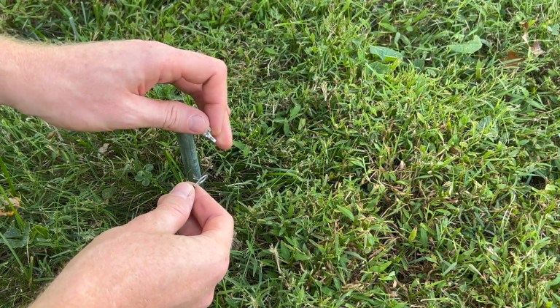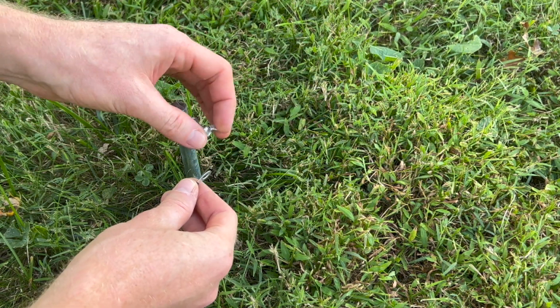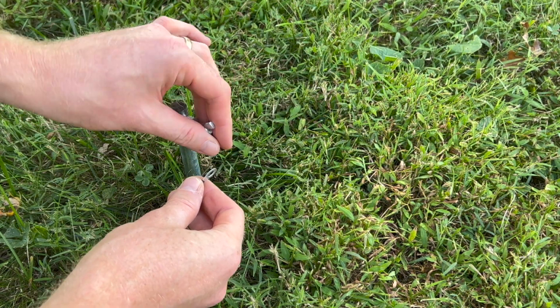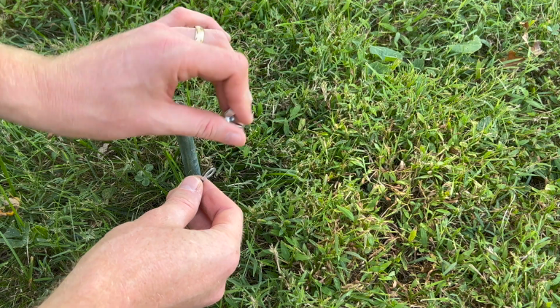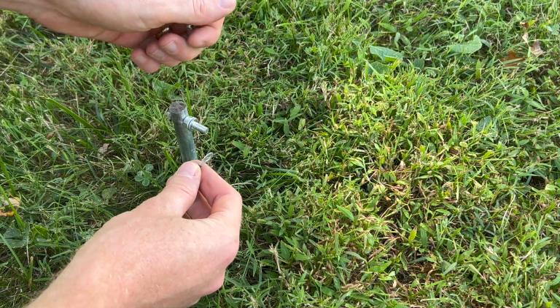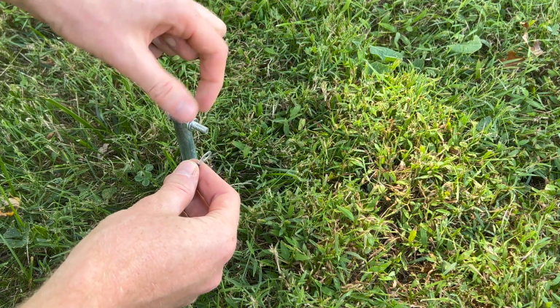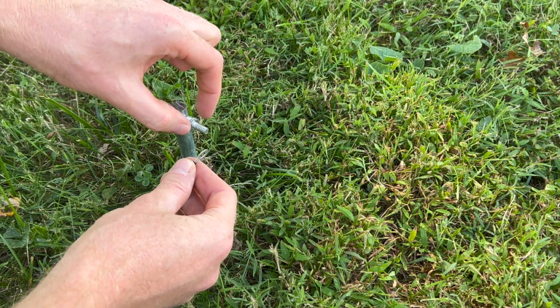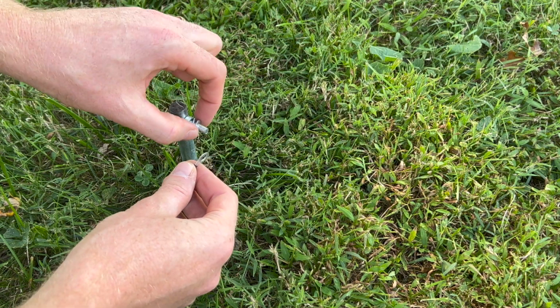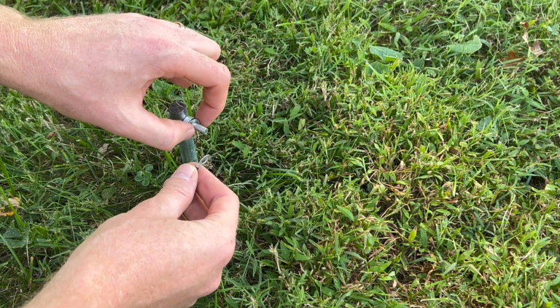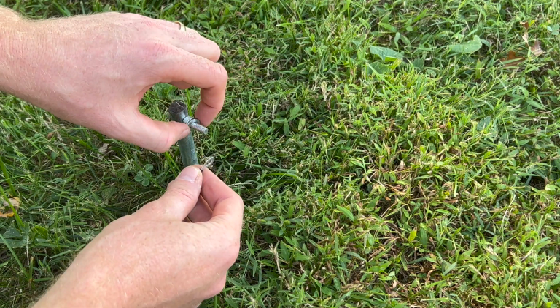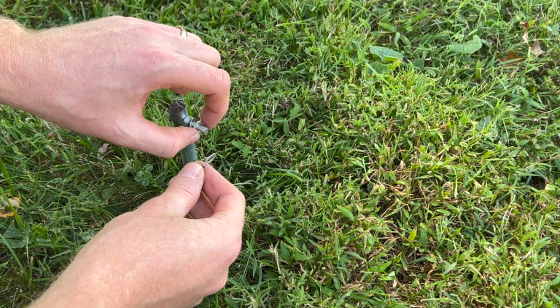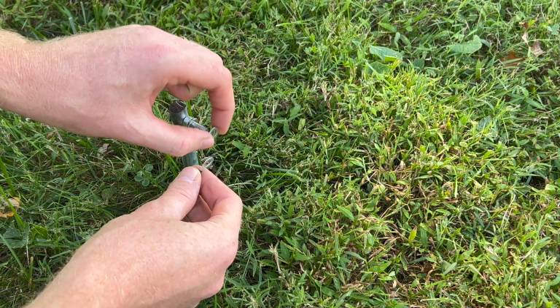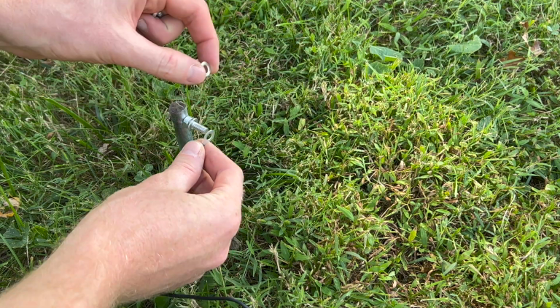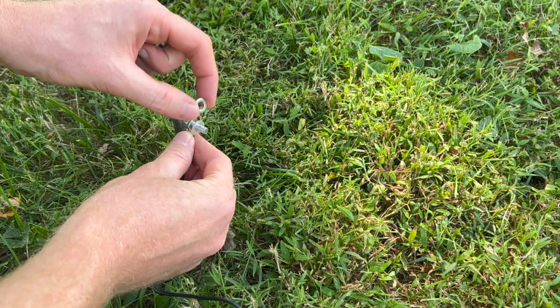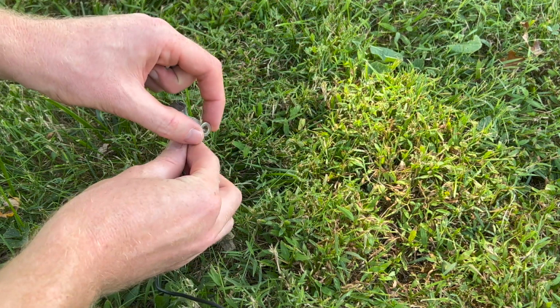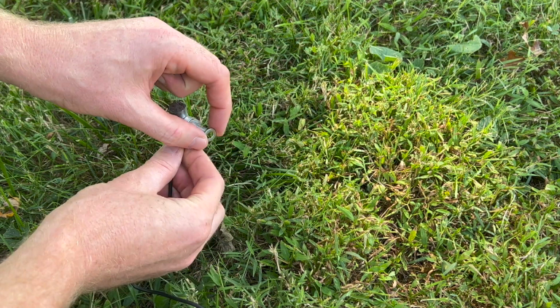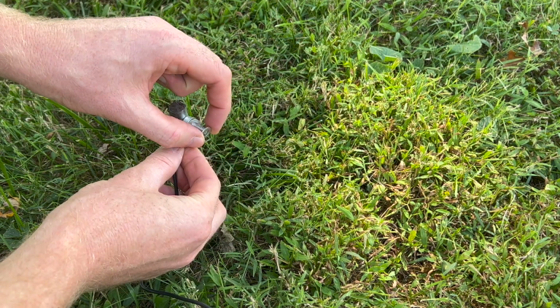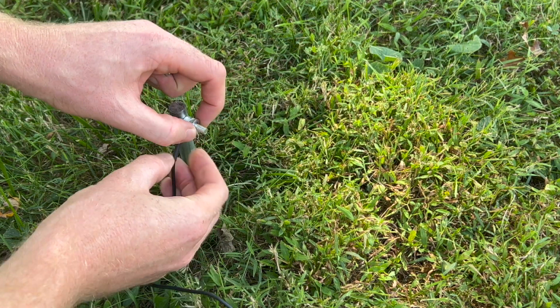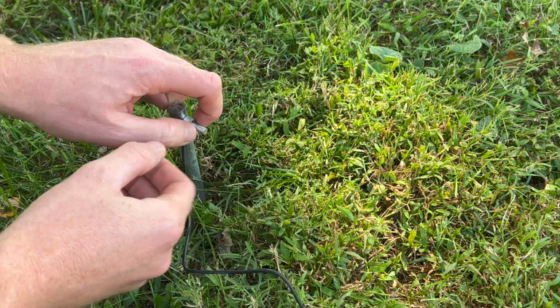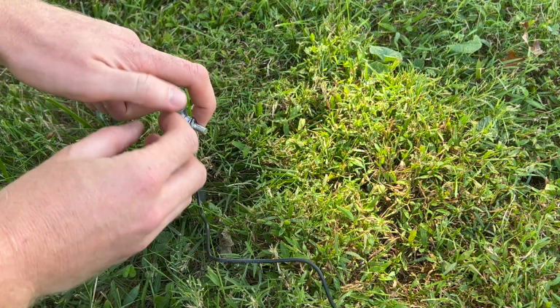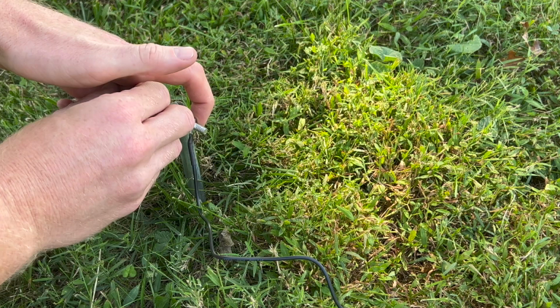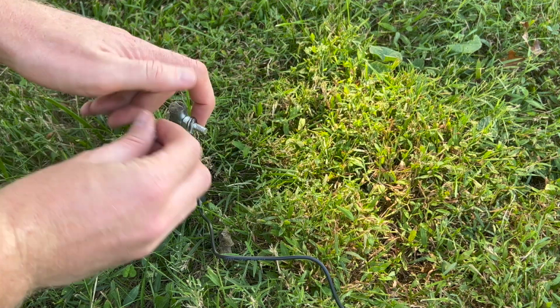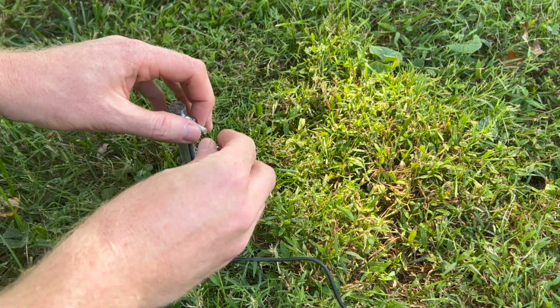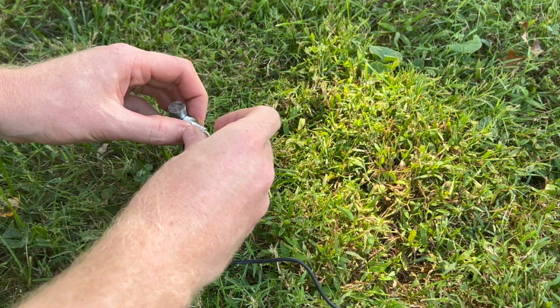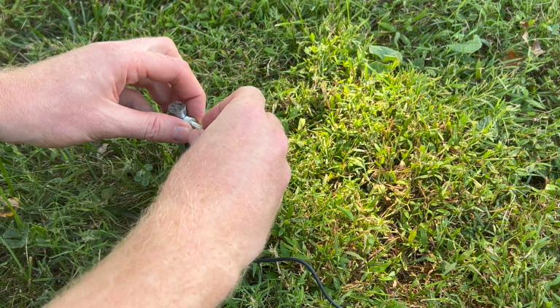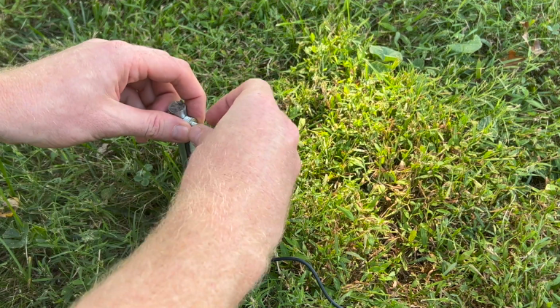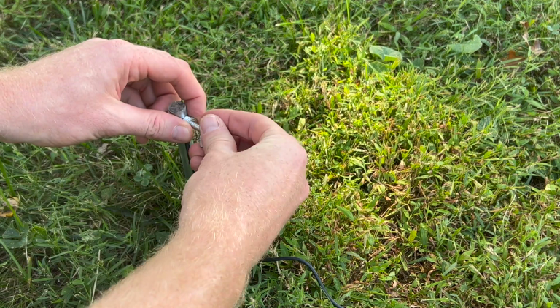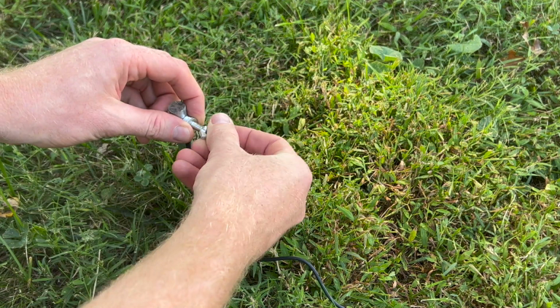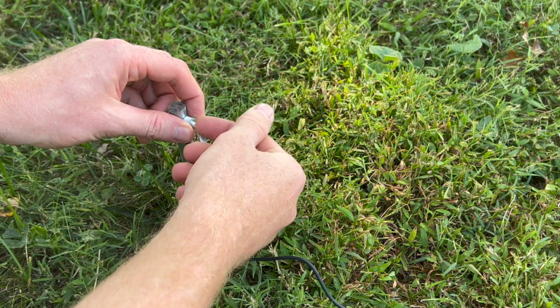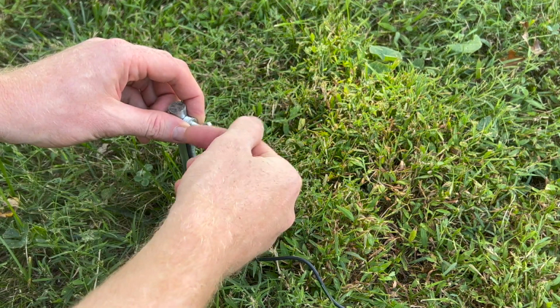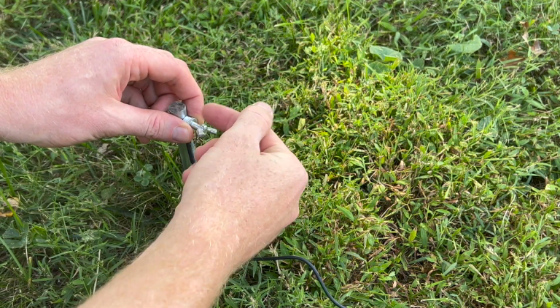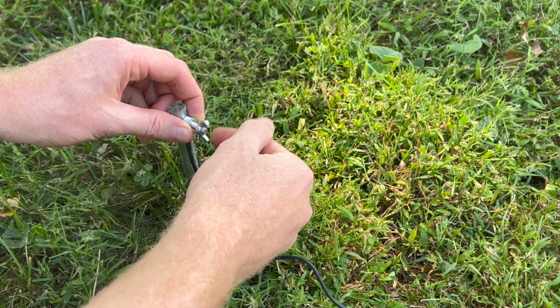This grounding rod comes with two washers and a wing nut, and you want to put your wire that goes to your negative terminal in between the washers, and tighten the wing nut.